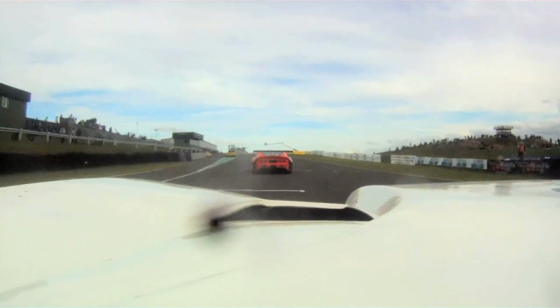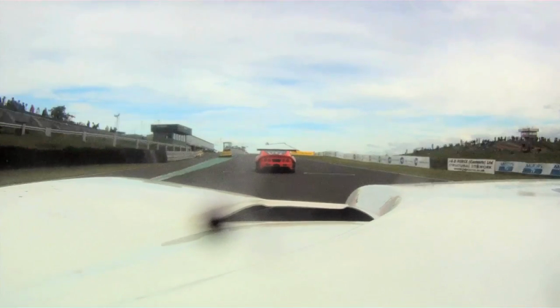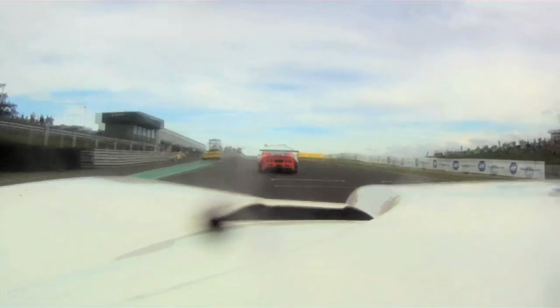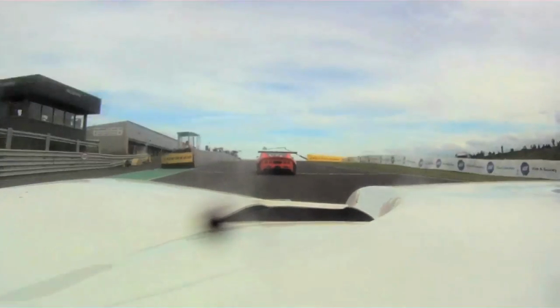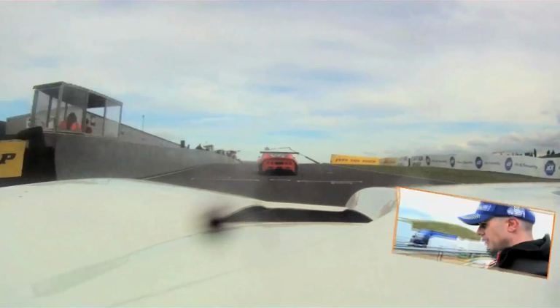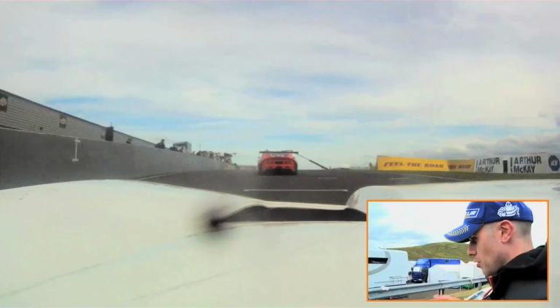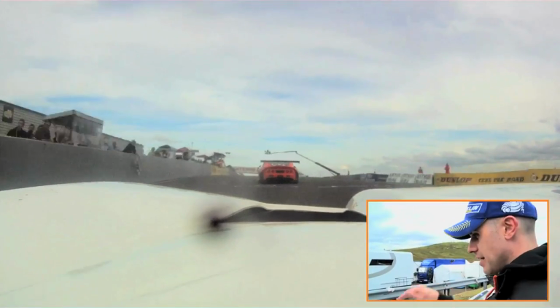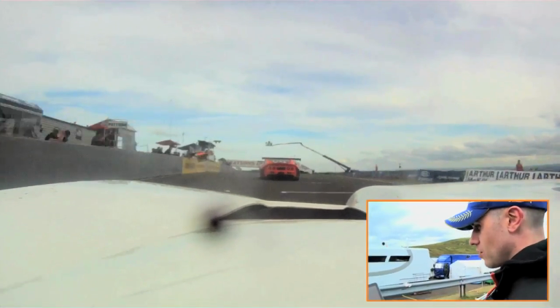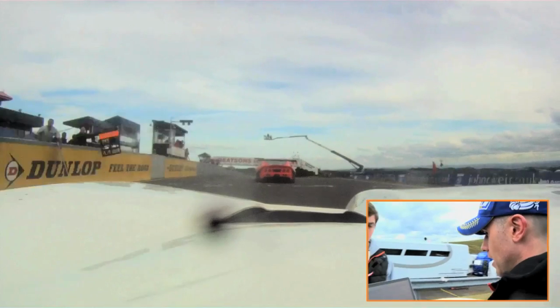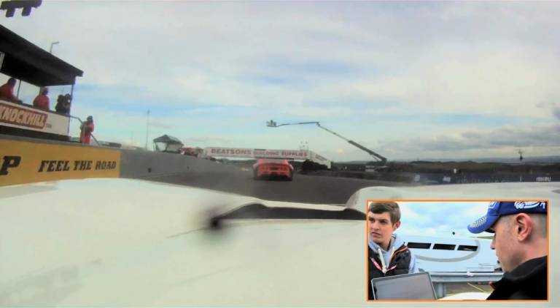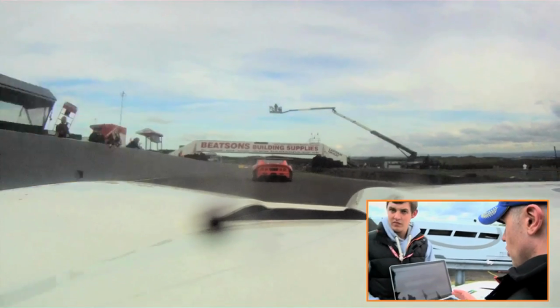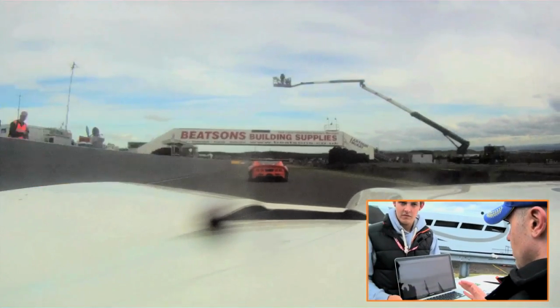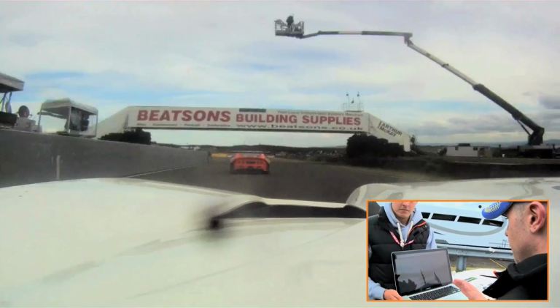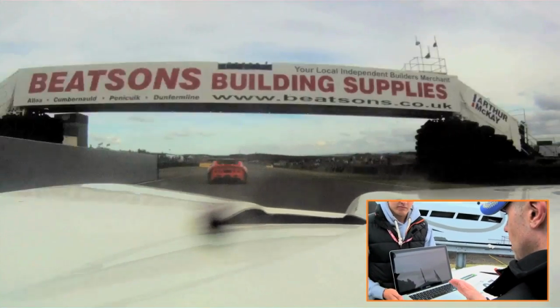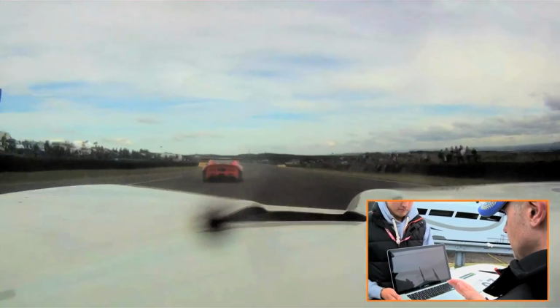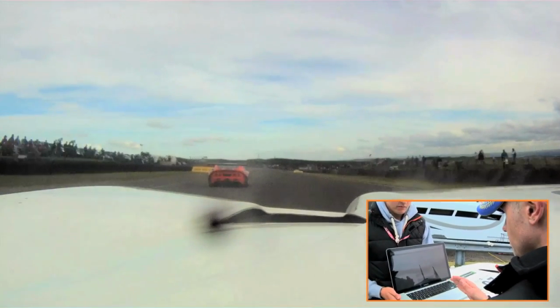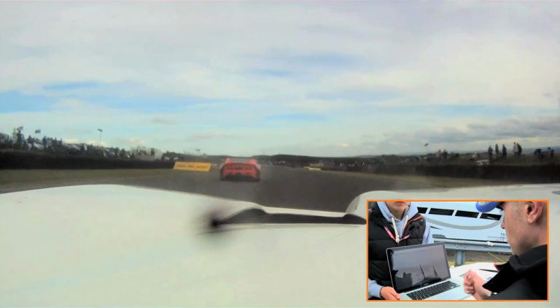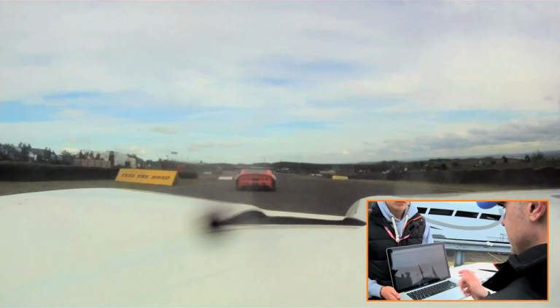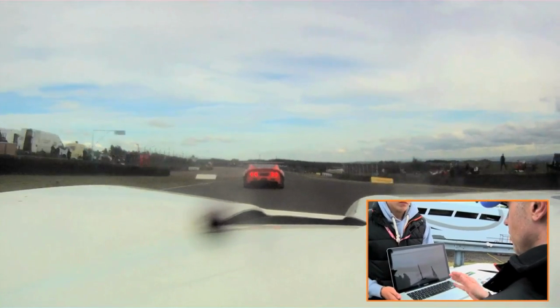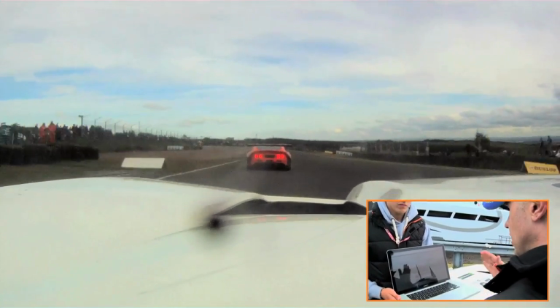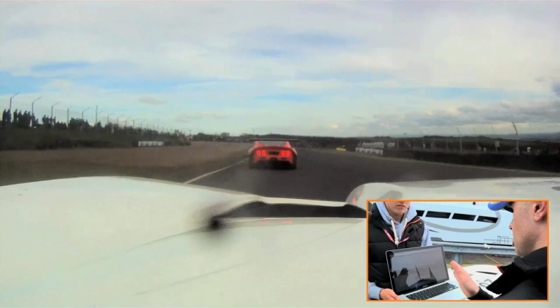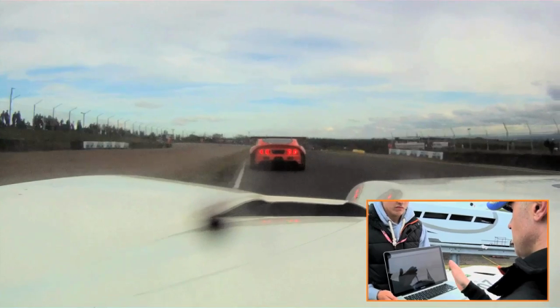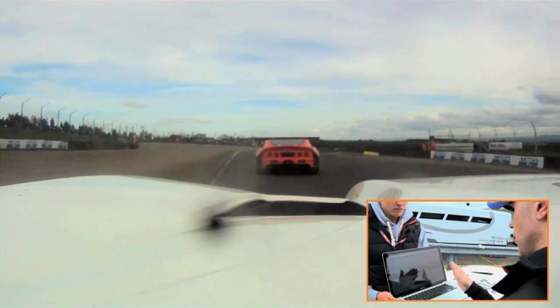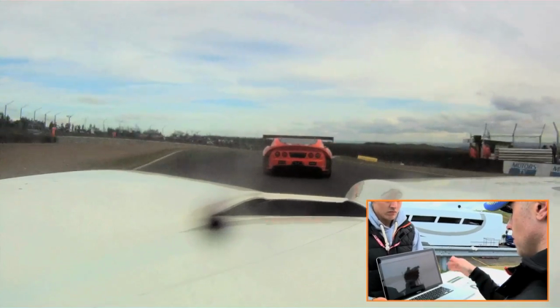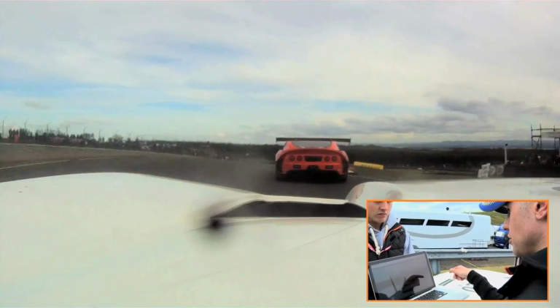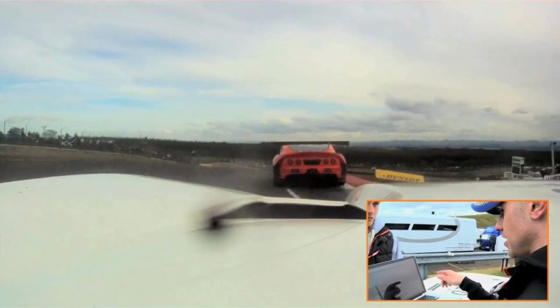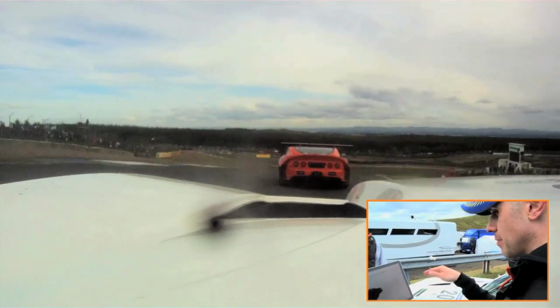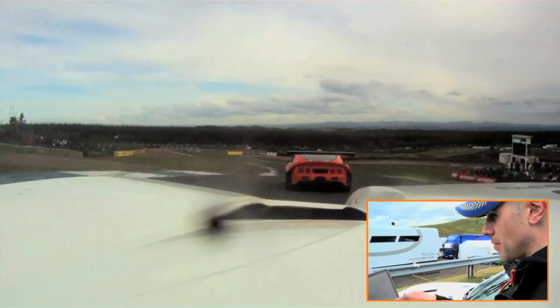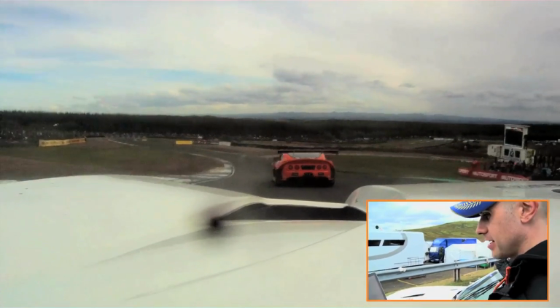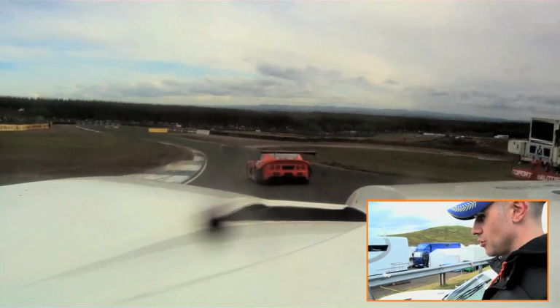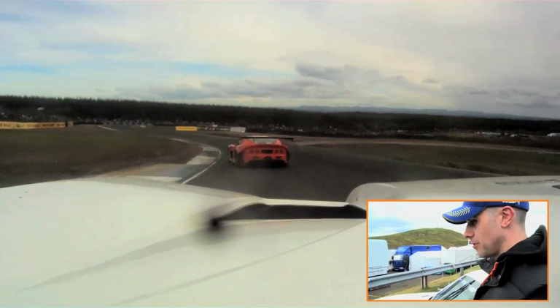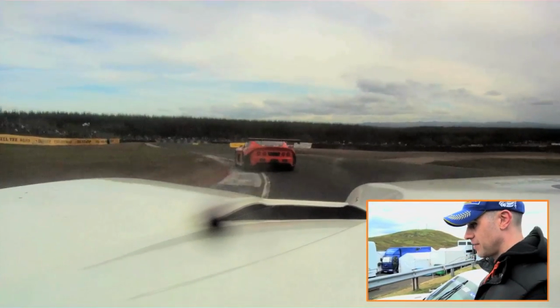Coming over the start and finish line here is a real crest at North Hill, heading down the first corner in fourth gear, braking down into third, carrying as much speed as possible, using the inside curb, down Mackin tyres, use the curb on the left there.